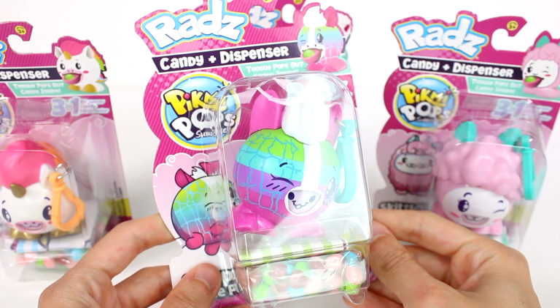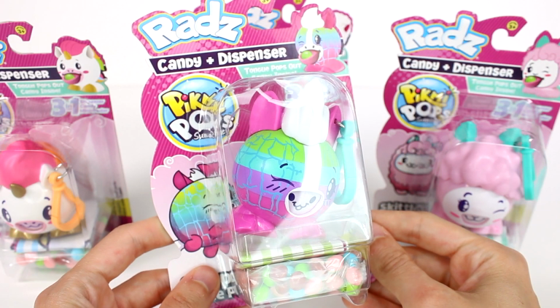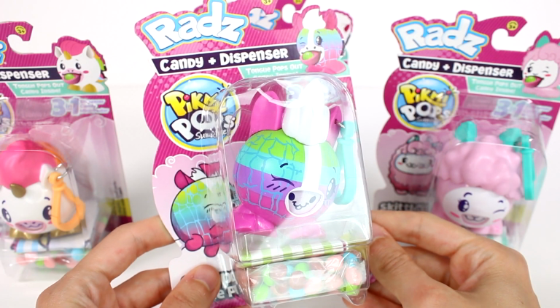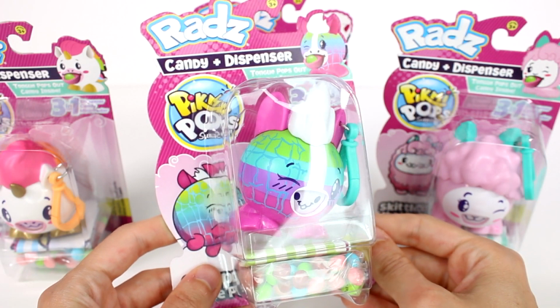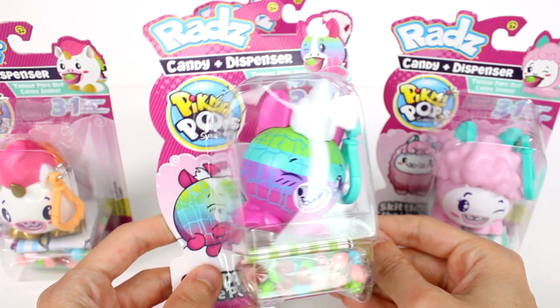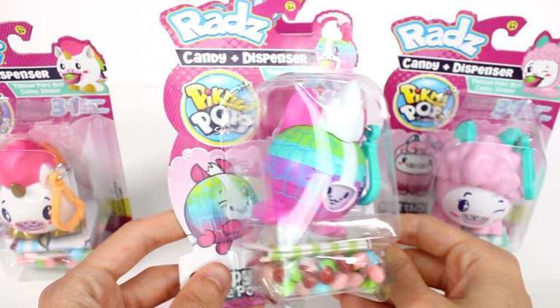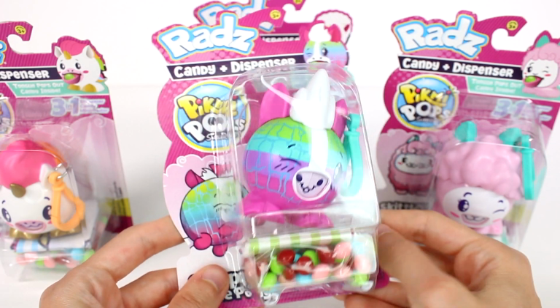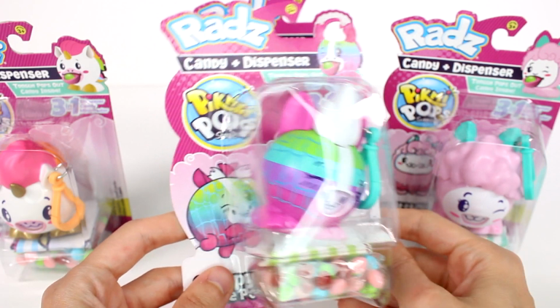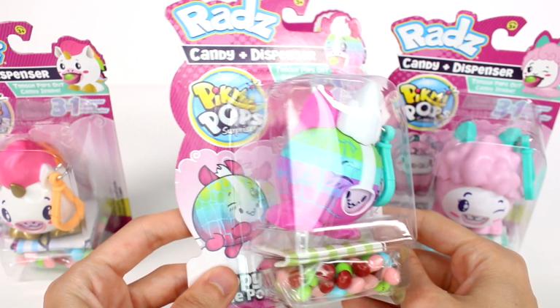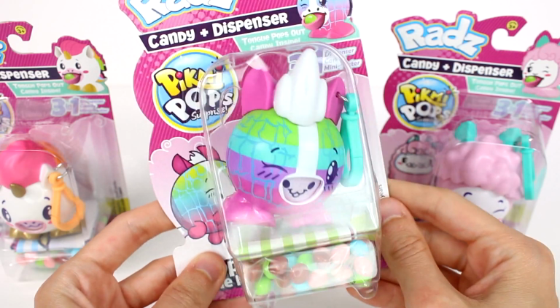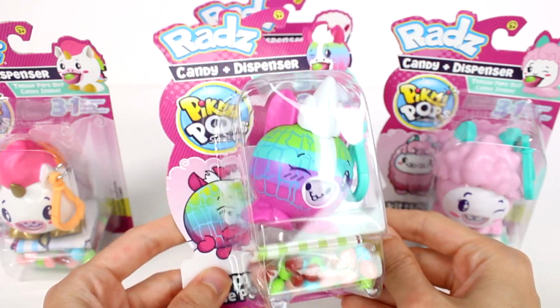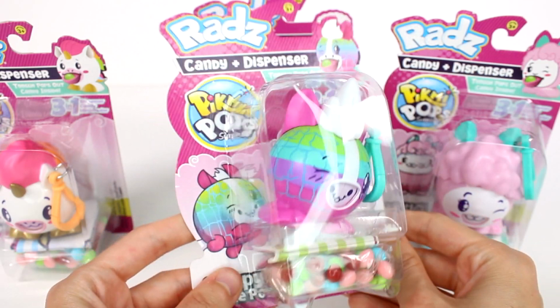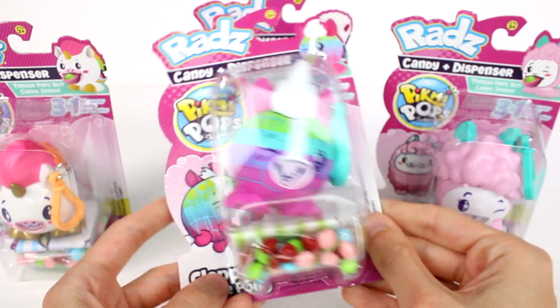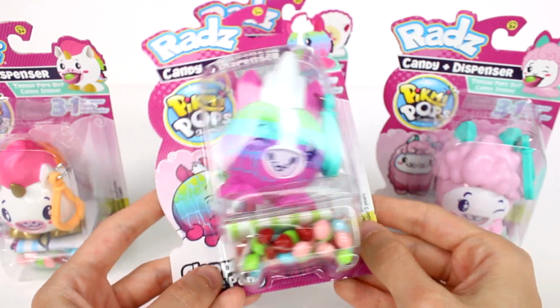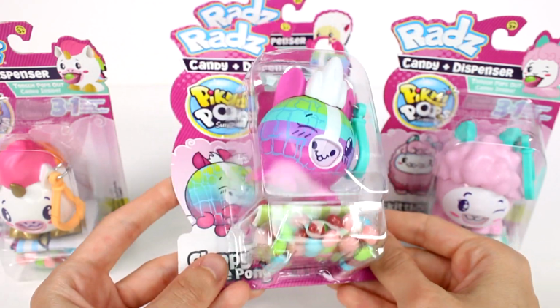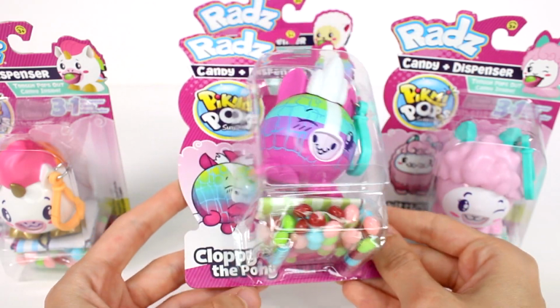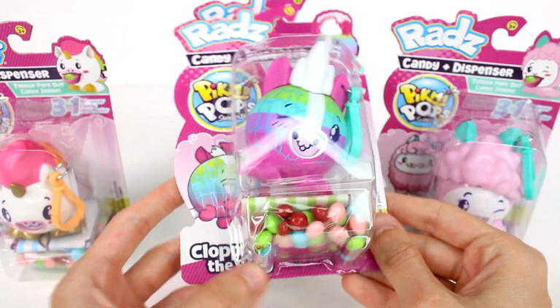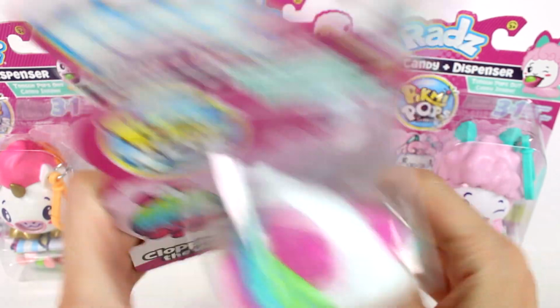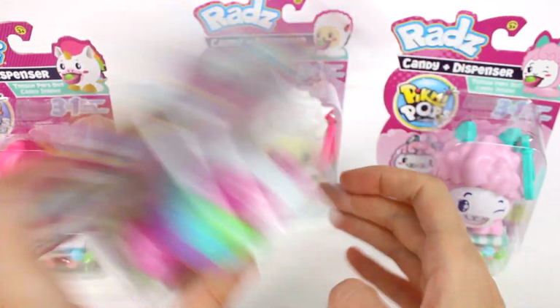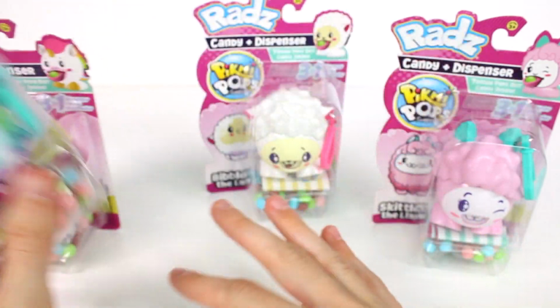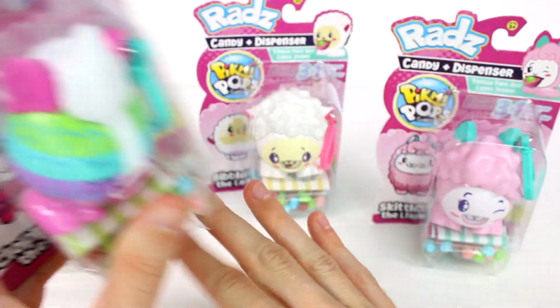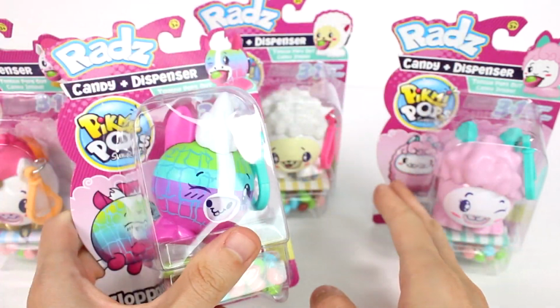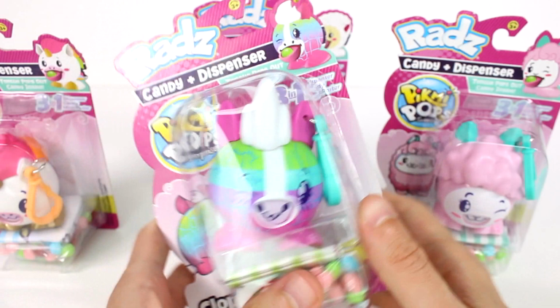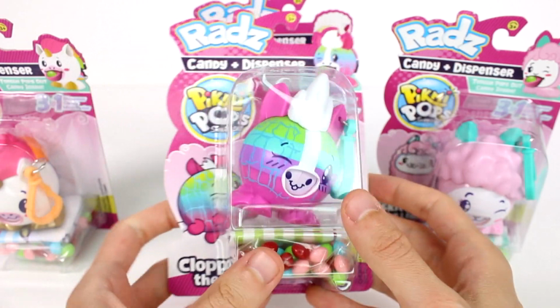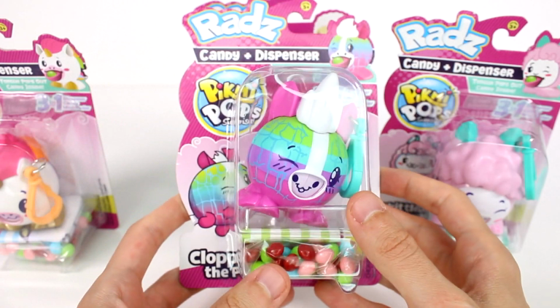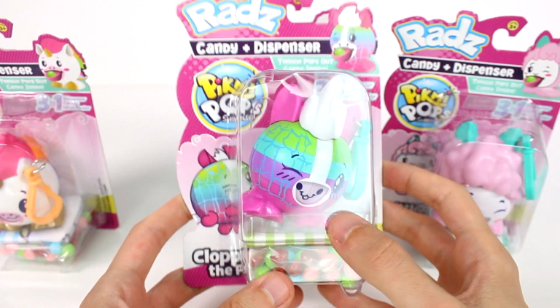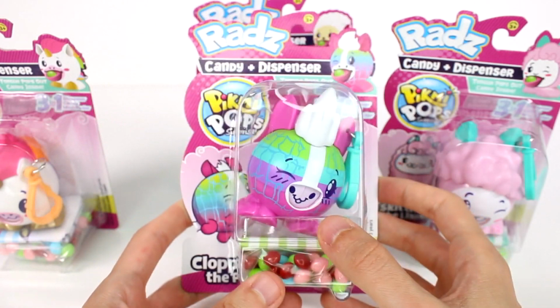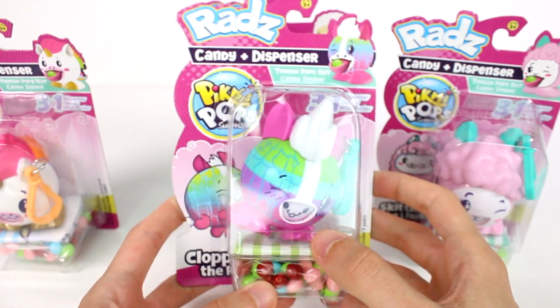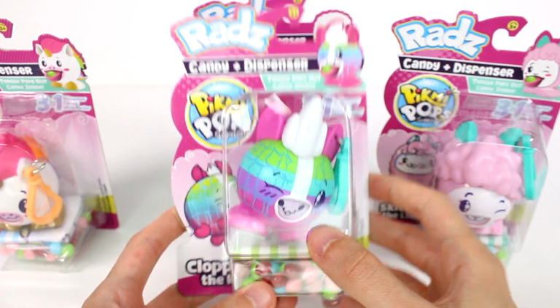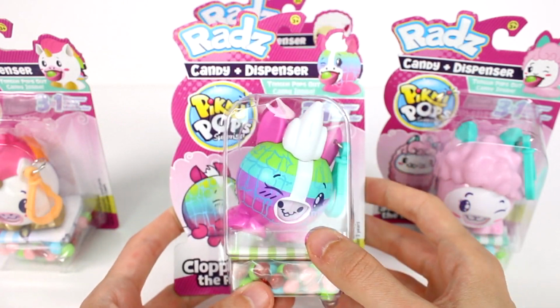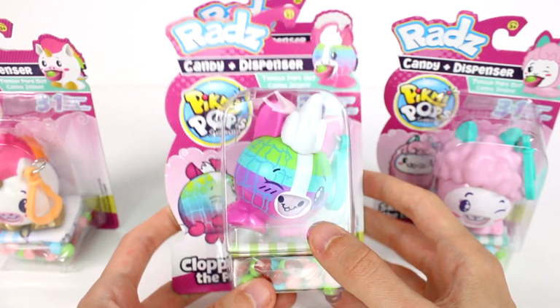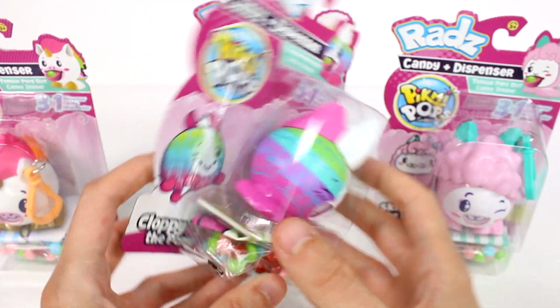Hi everyone, it's Tiffany. I am here with the Pikmi Pop Surprise Radz Candy and Dispenser Set. I have four of them to open up with you guys and I do want to thank Radz for sending these to me for free.